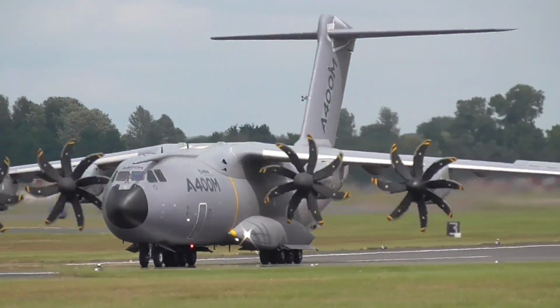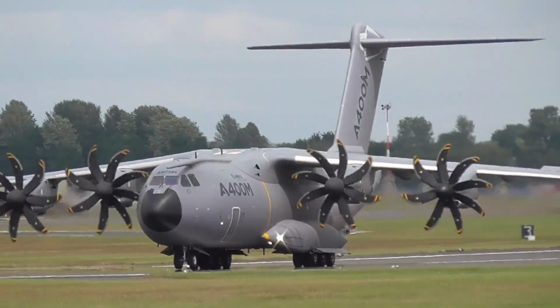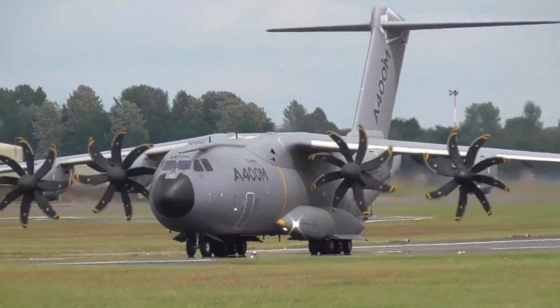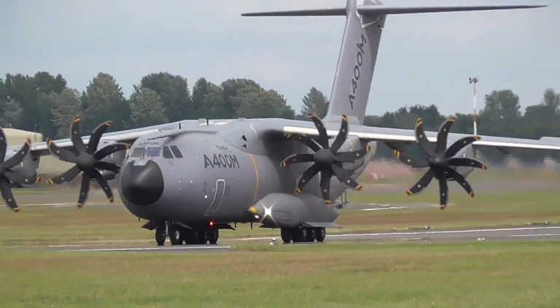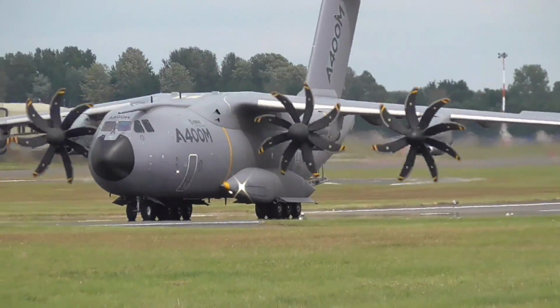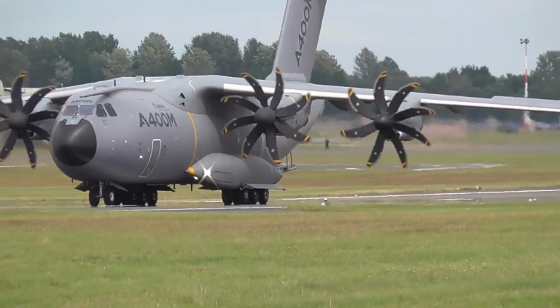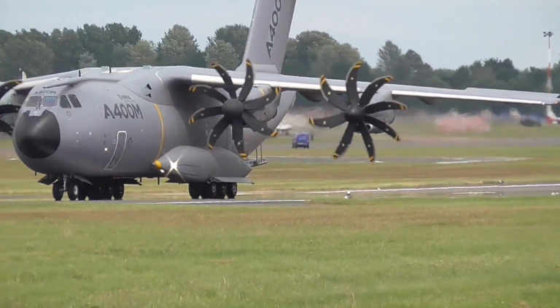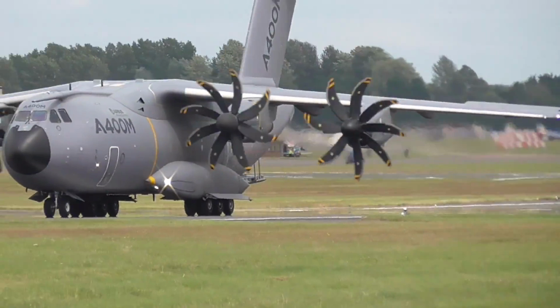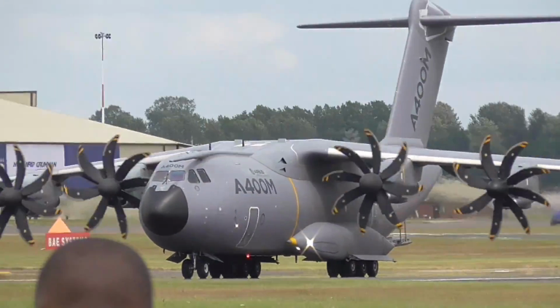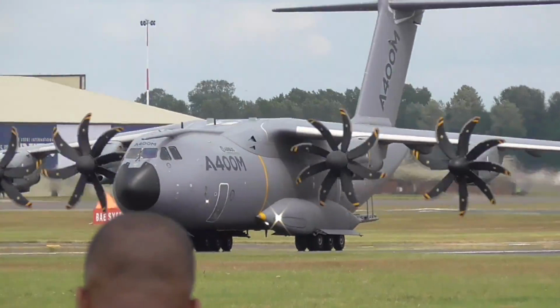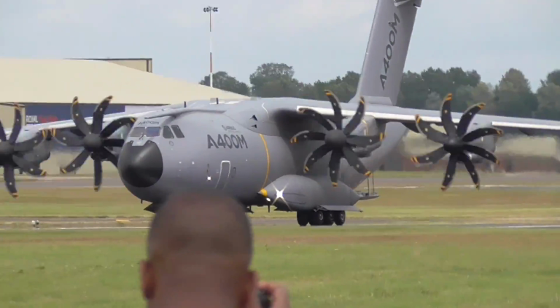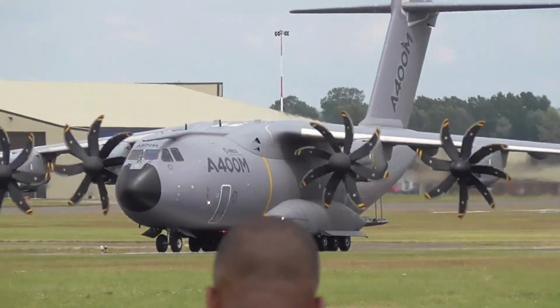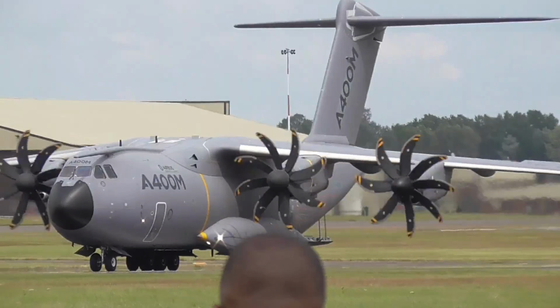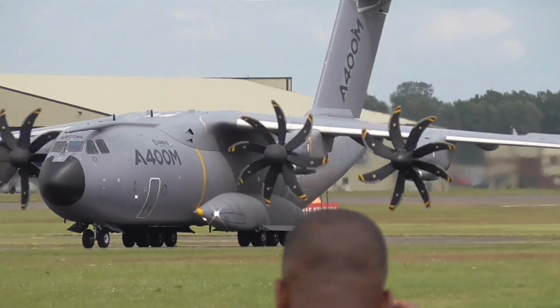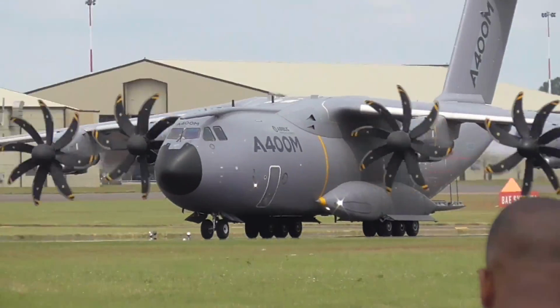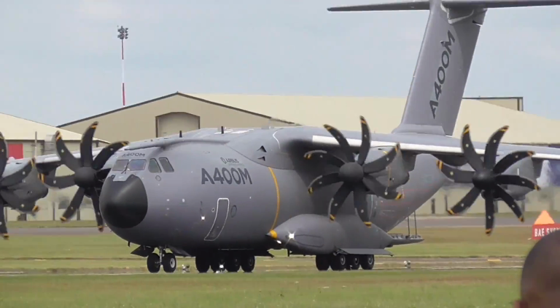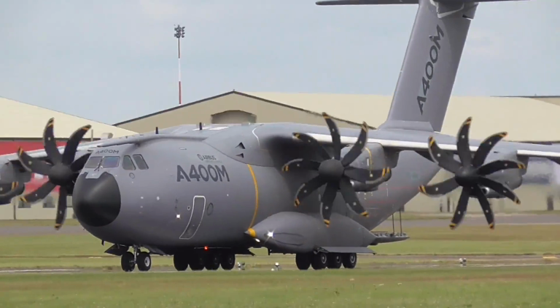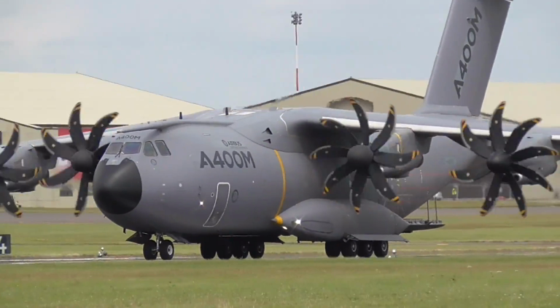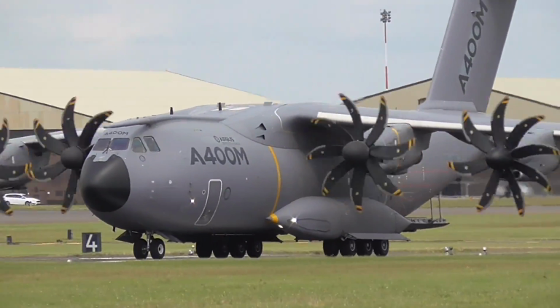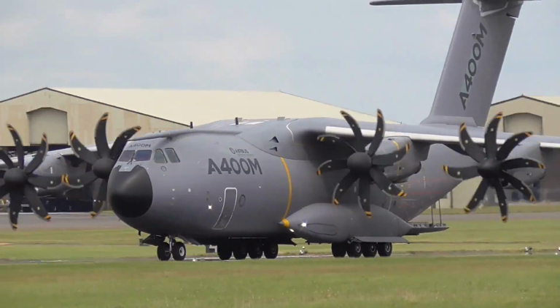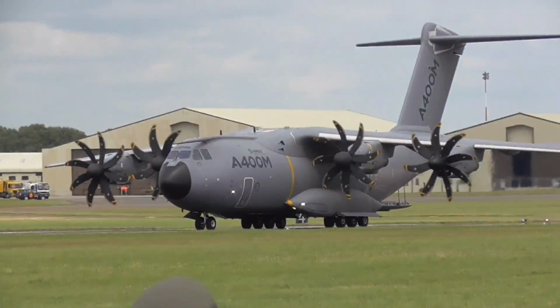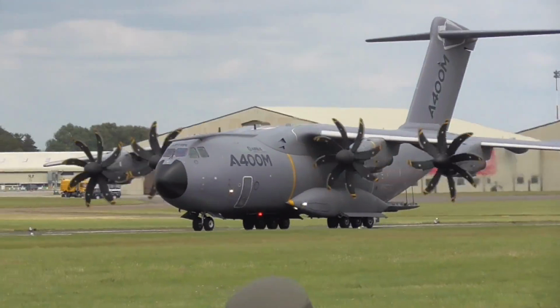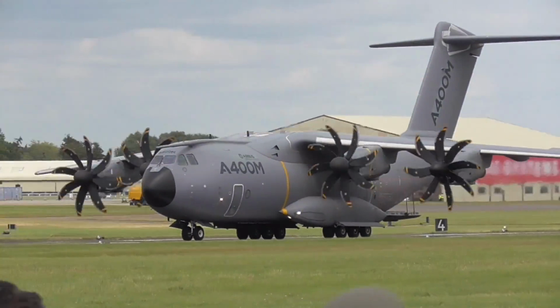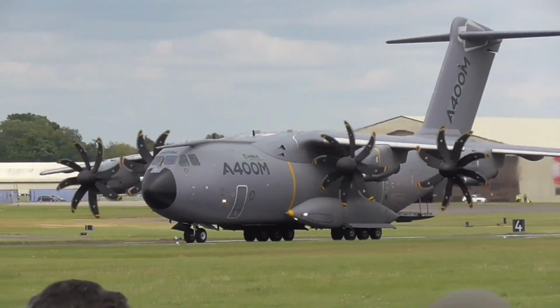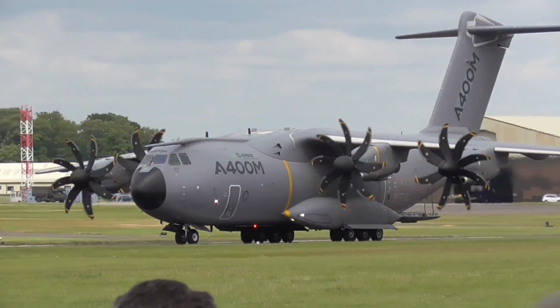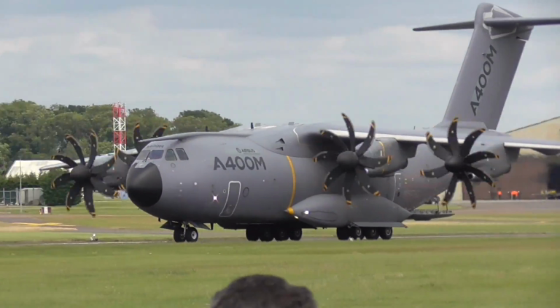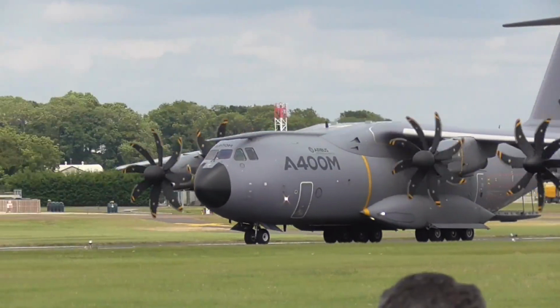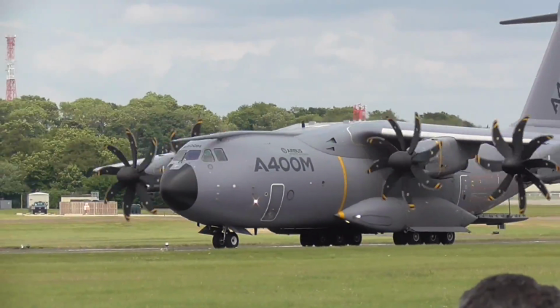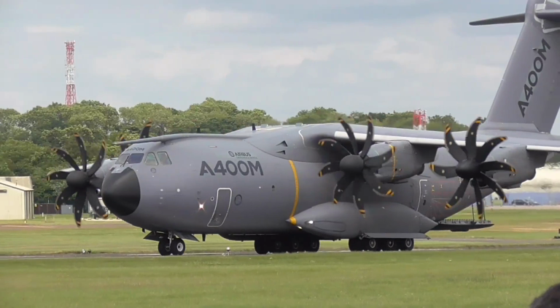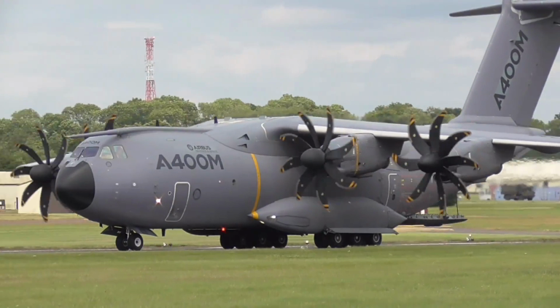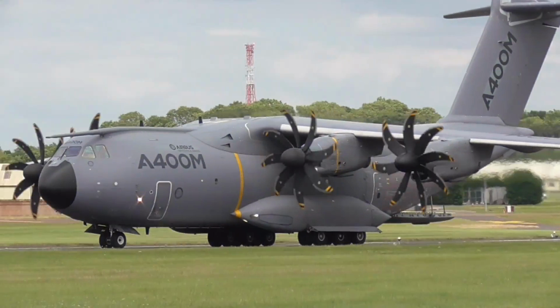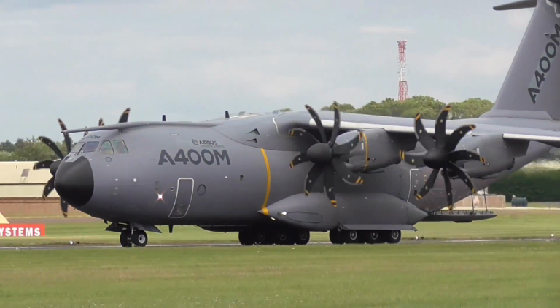But now it's going to be back to some F-16 action, and this one comes courtesy of the Hellenic Air Force. The commentator for this is Captain Papadimitriou Nodas.